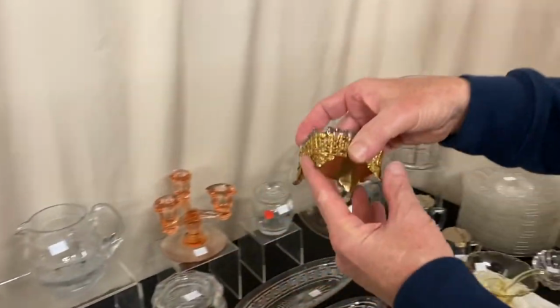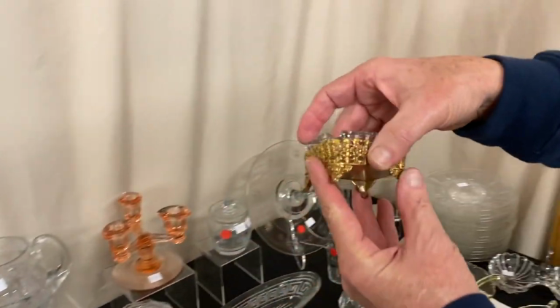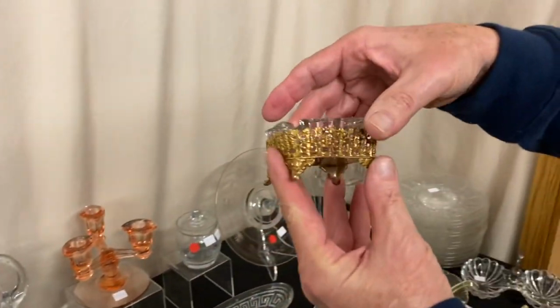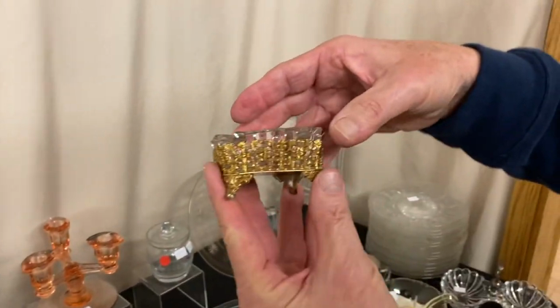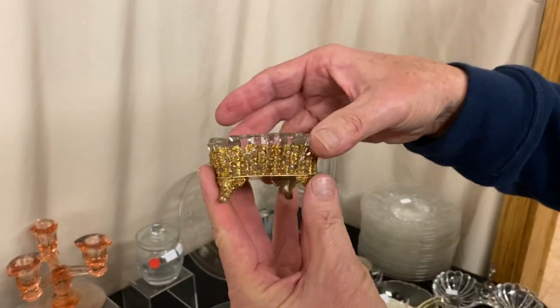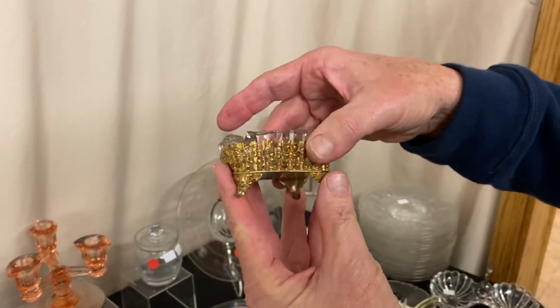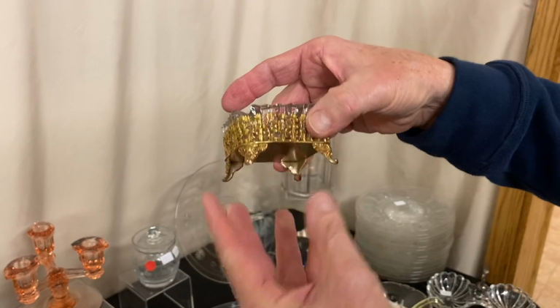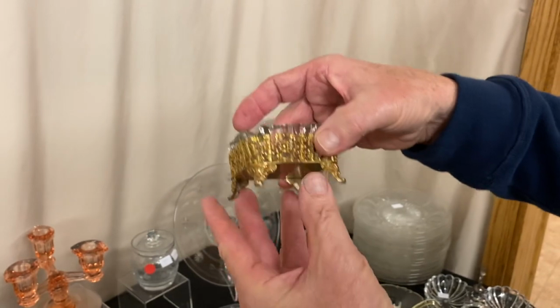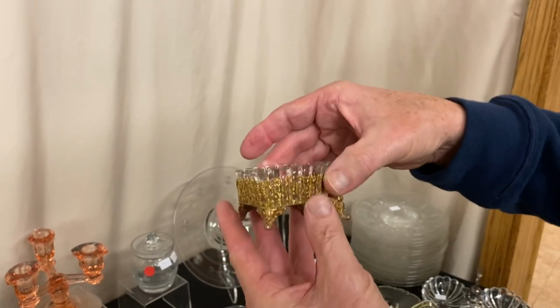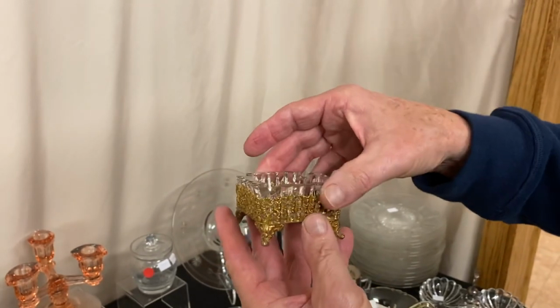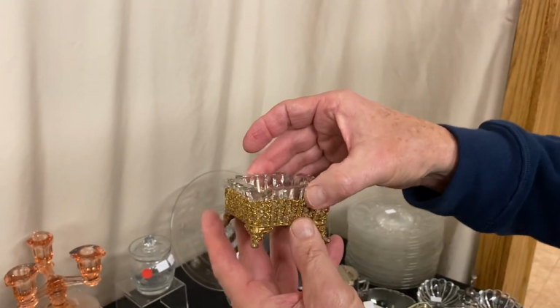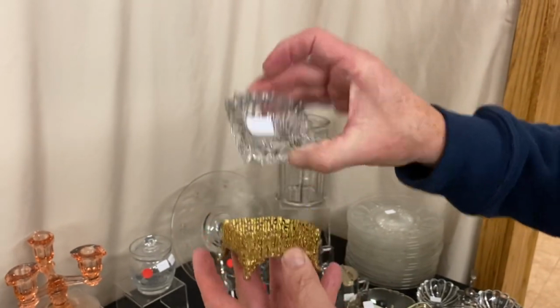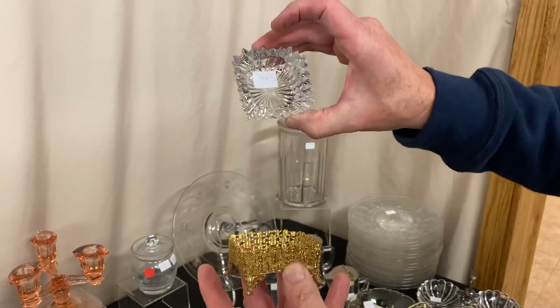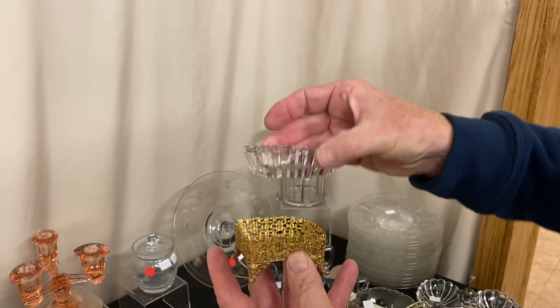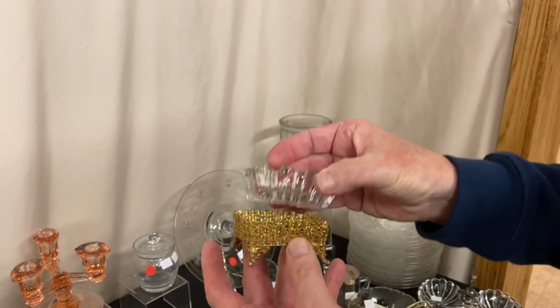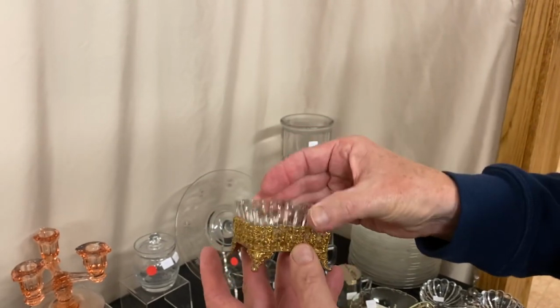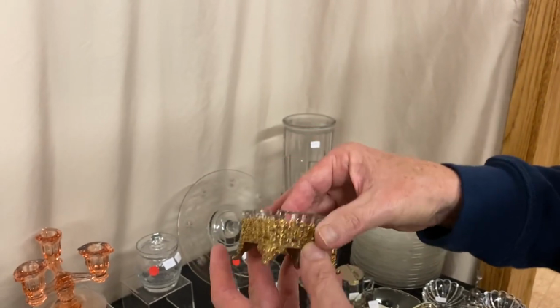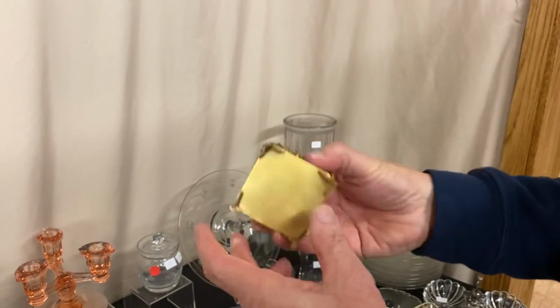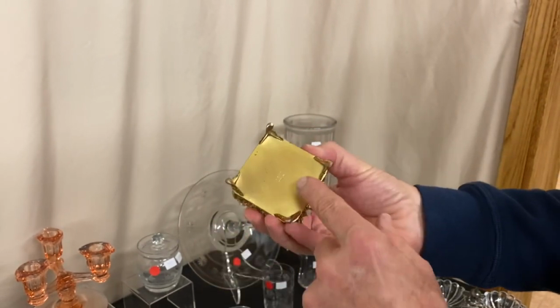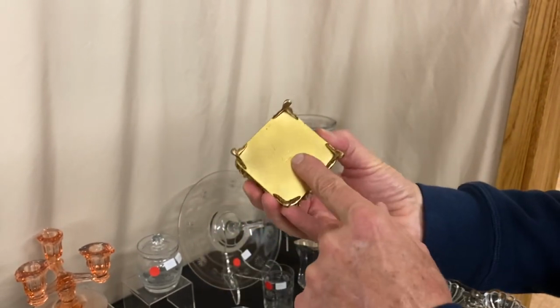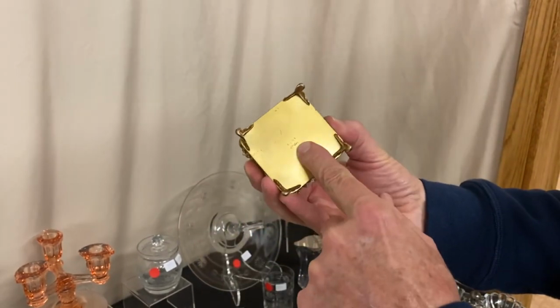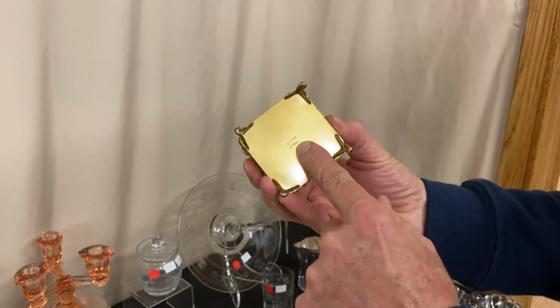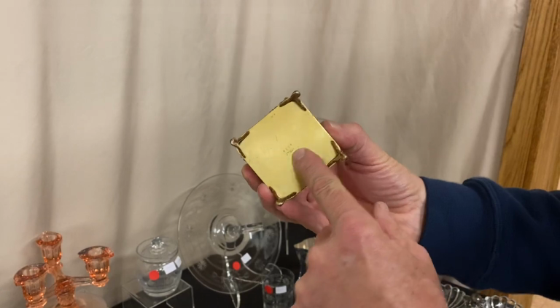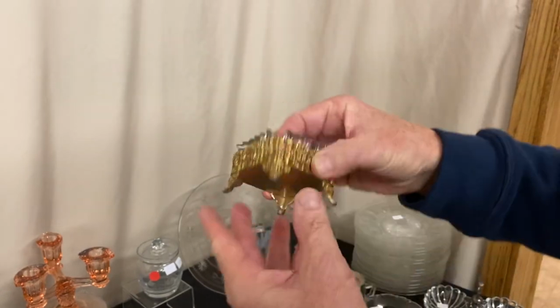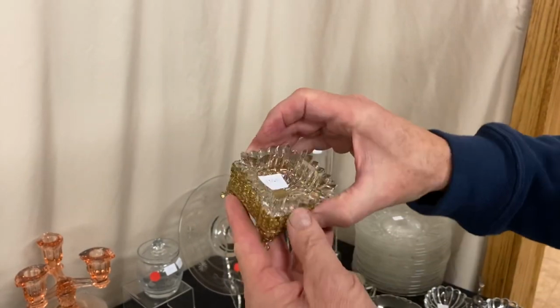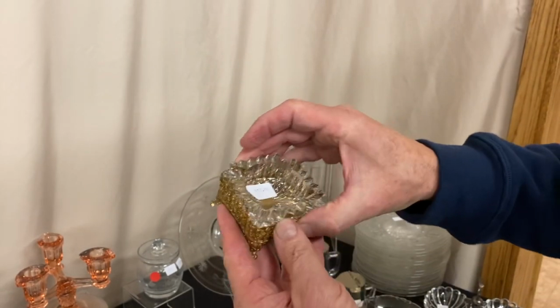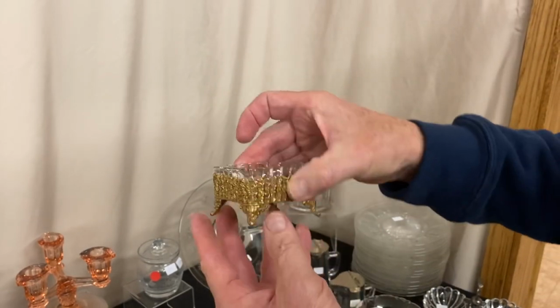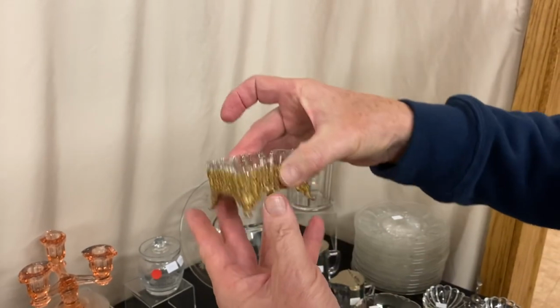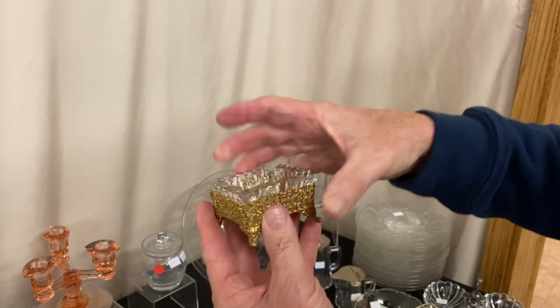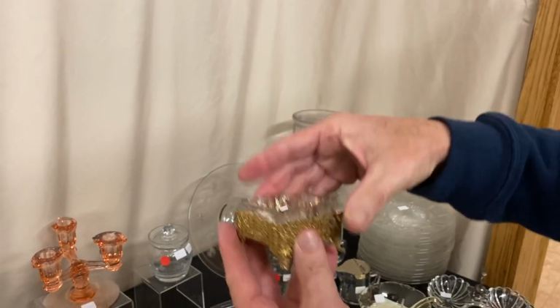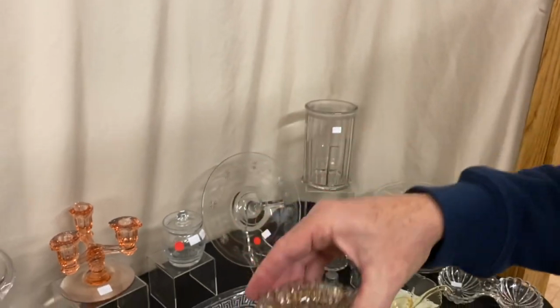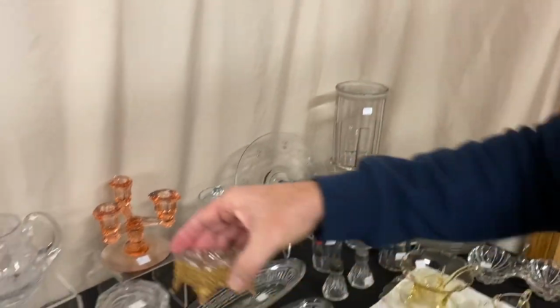Ridgeley — a nice little gold ormolu footed ashtray. Has a Ridgeley ashtray in it and the middle of the bottom is signed 'Apollo.' Nice little piece — $10 before the discount.